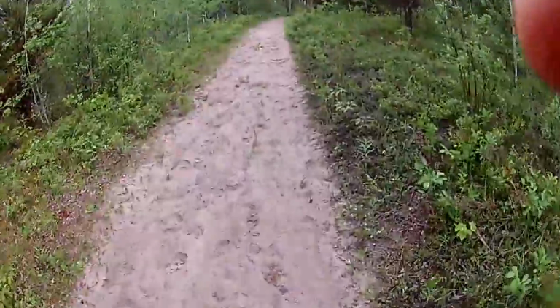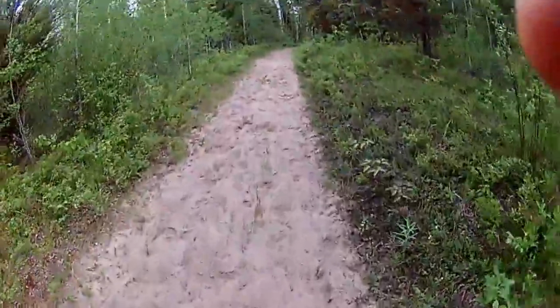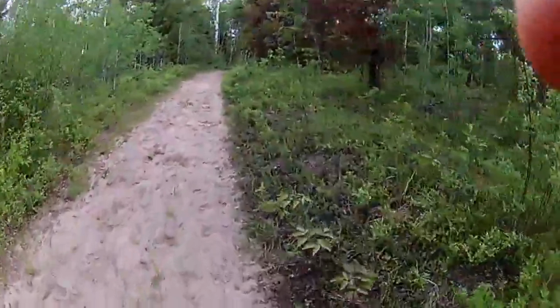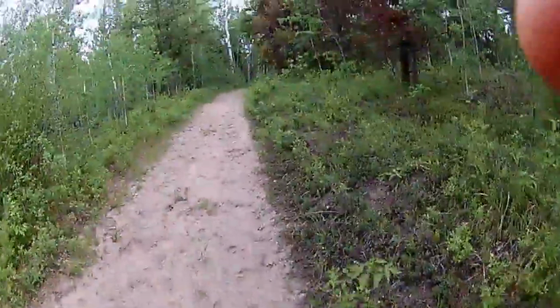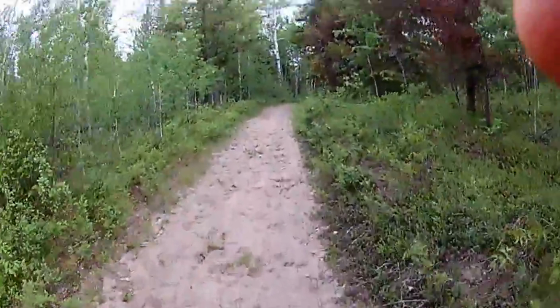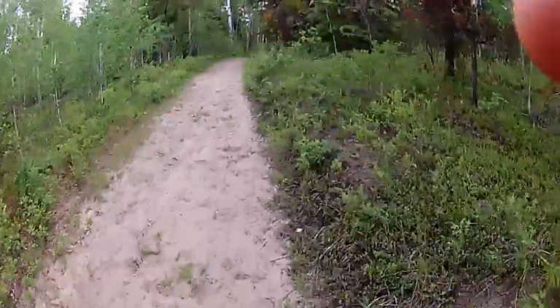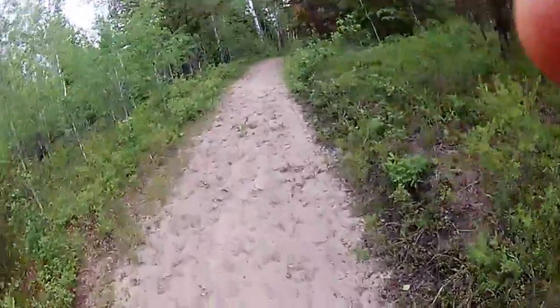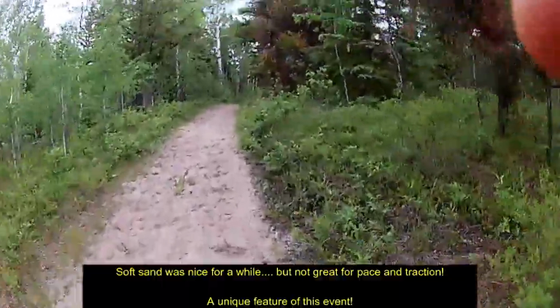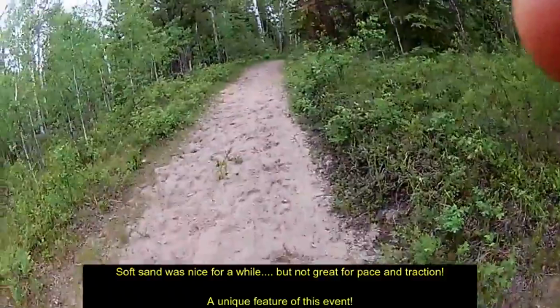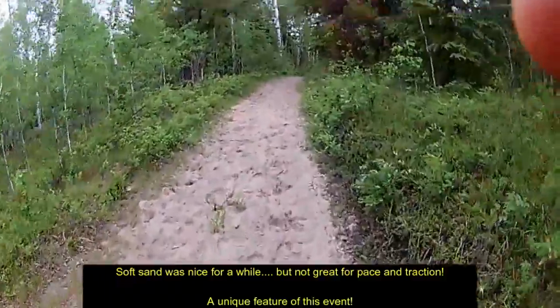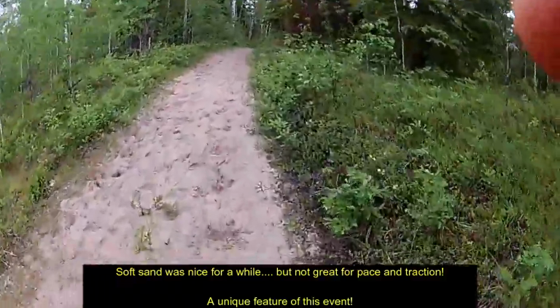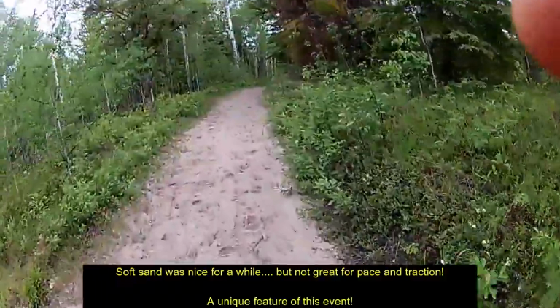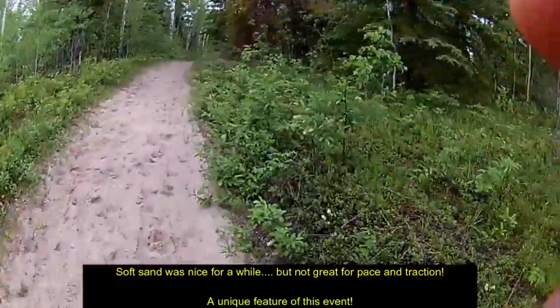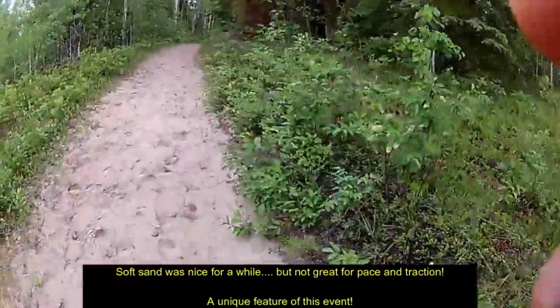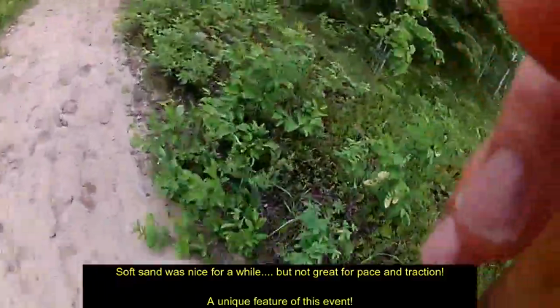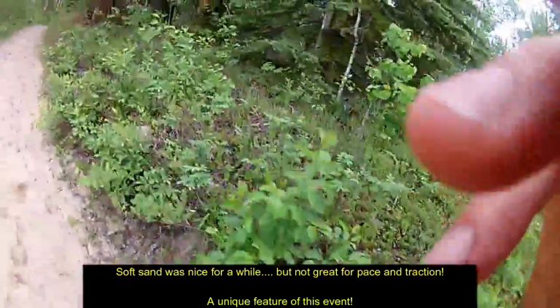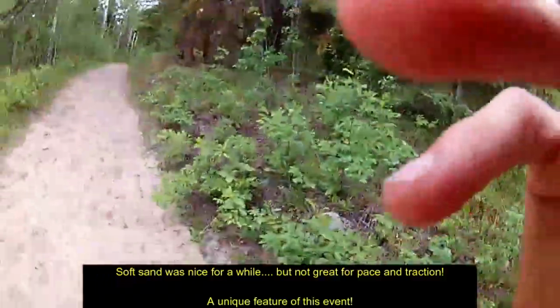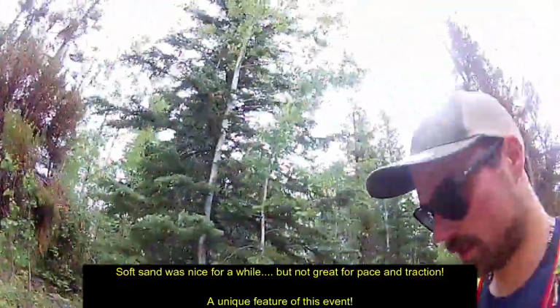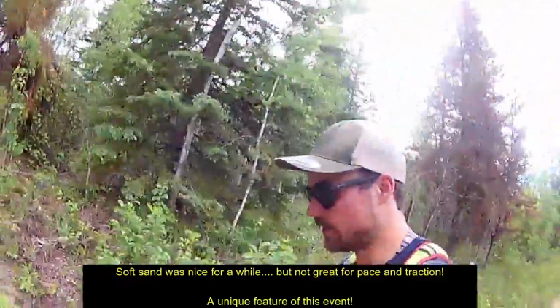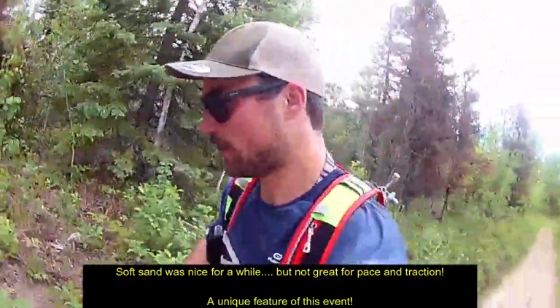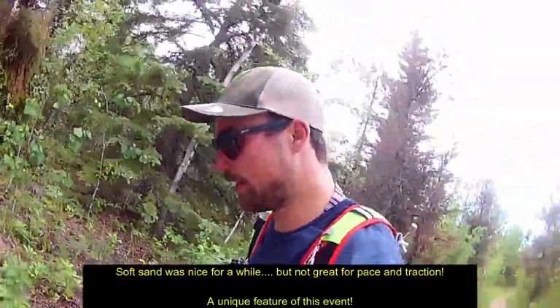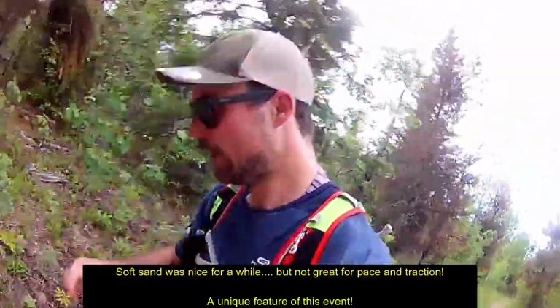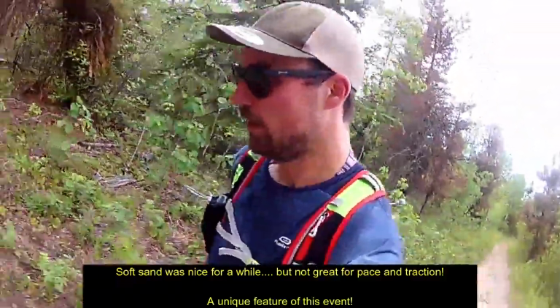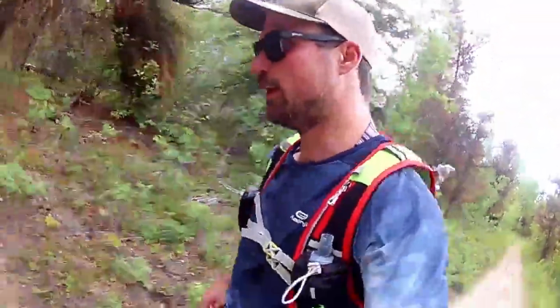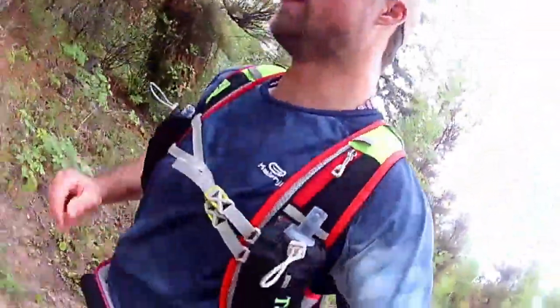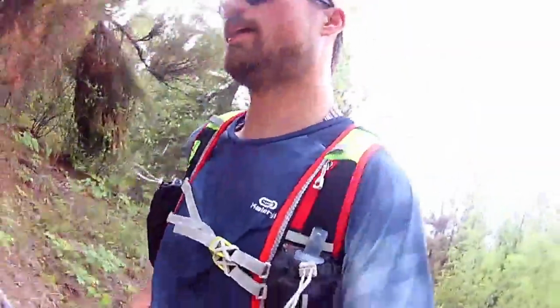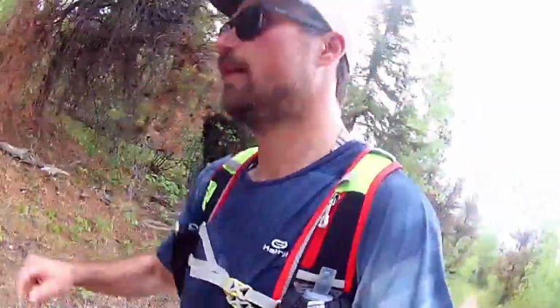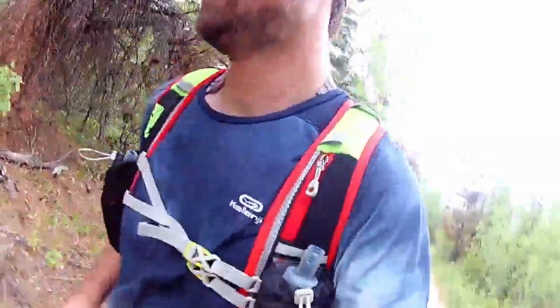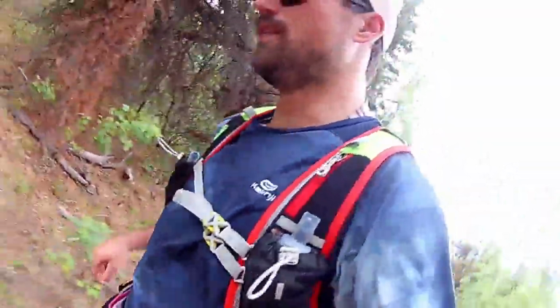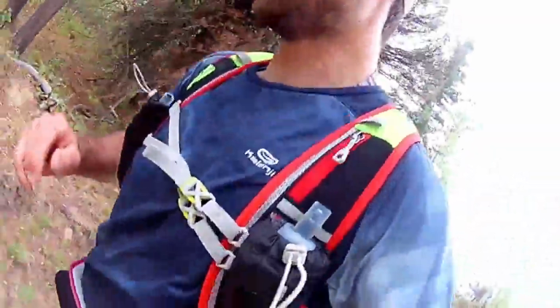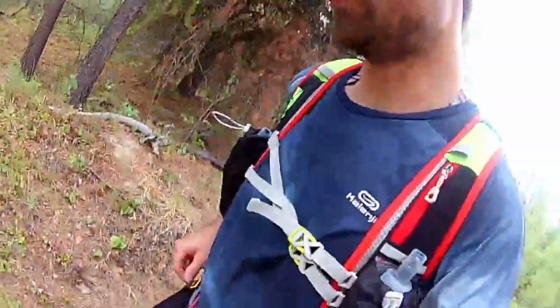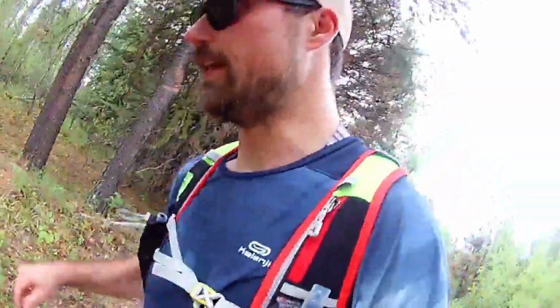Alright, almost 17k — very sandy, just past the first aid station. And these are a little achy.